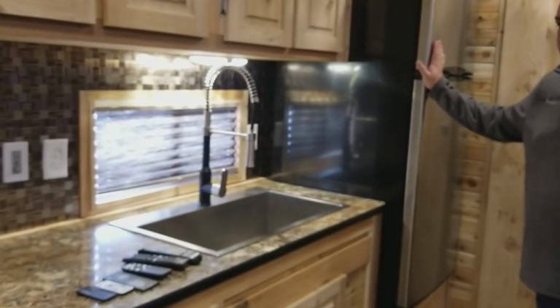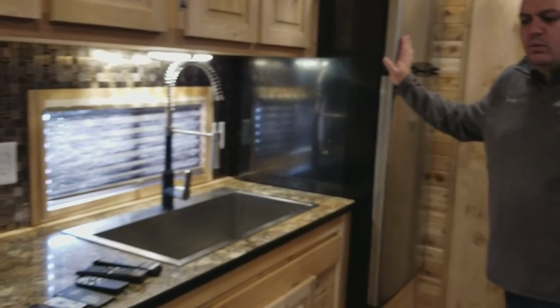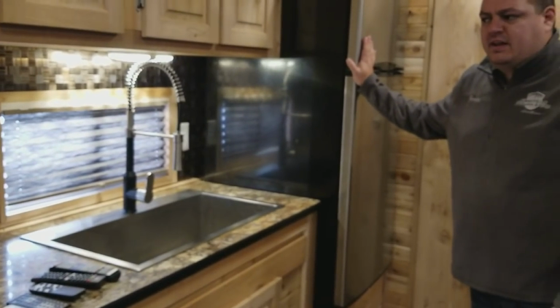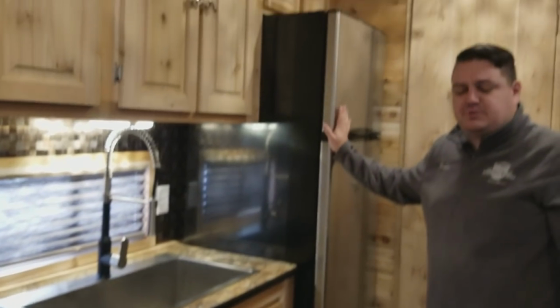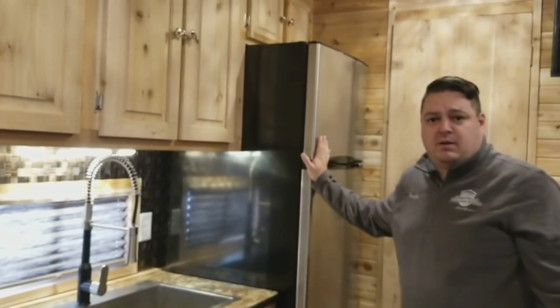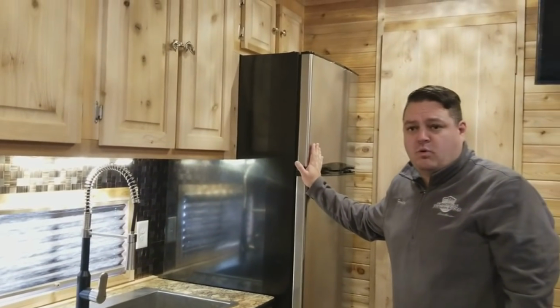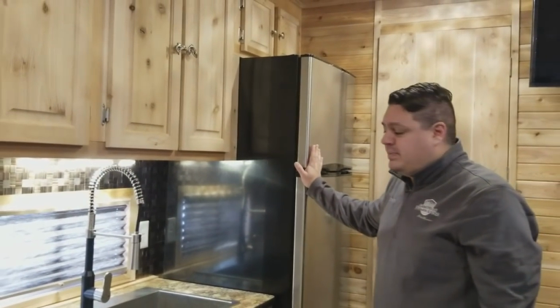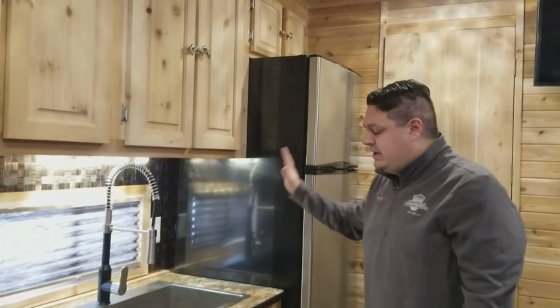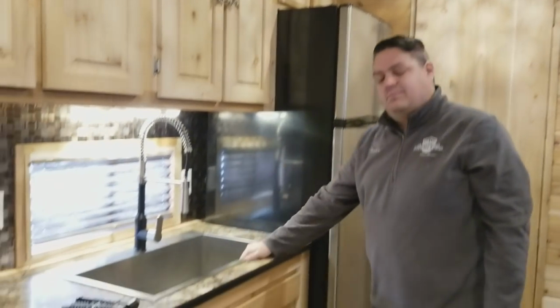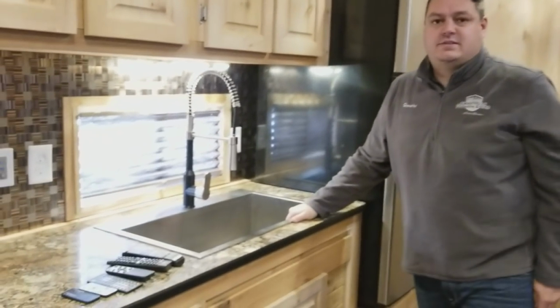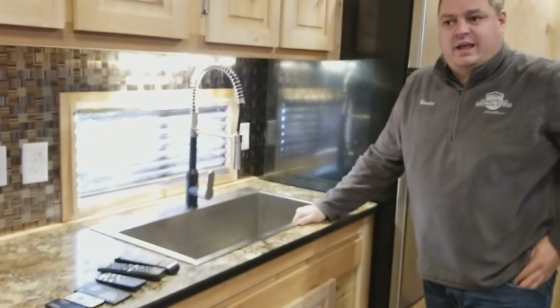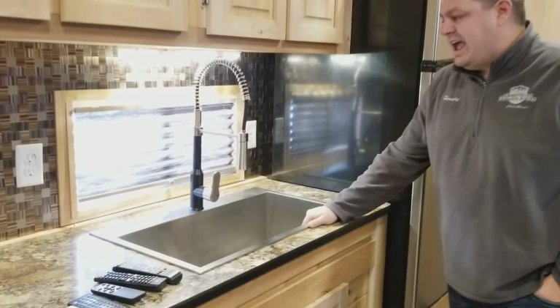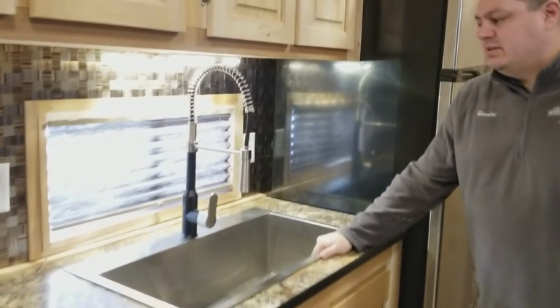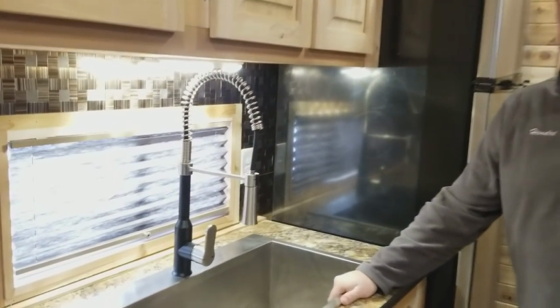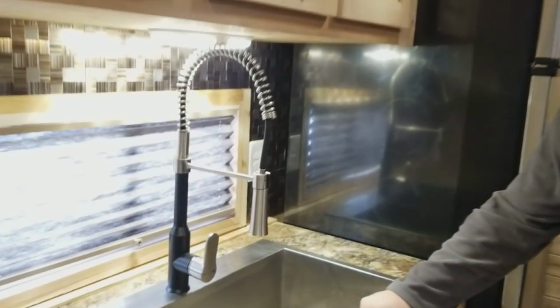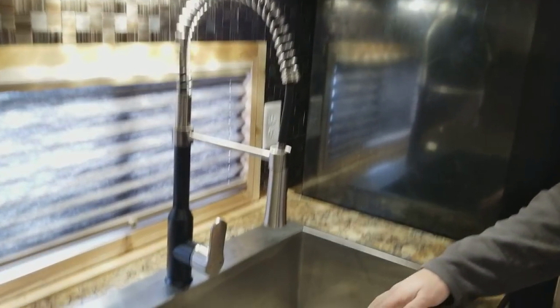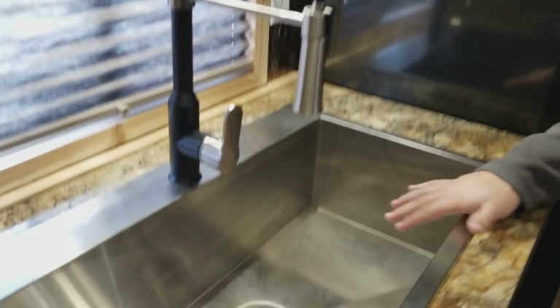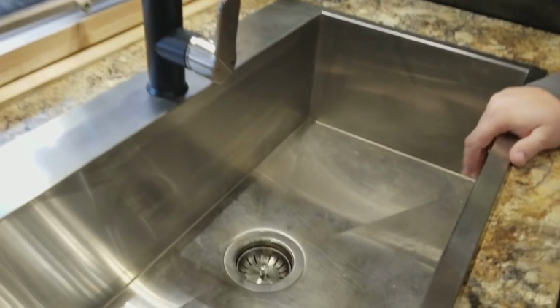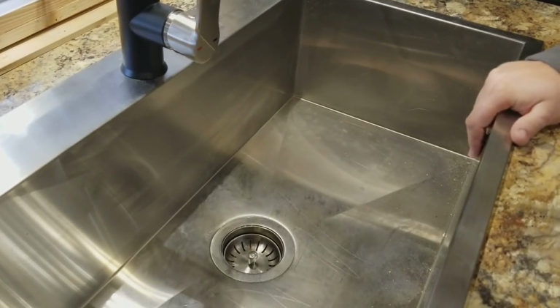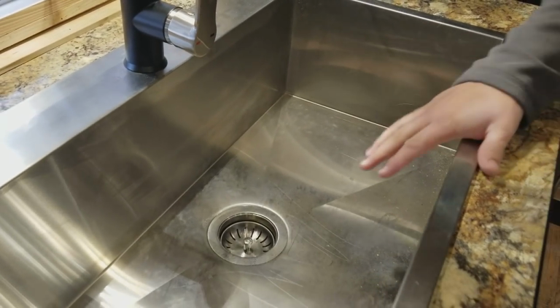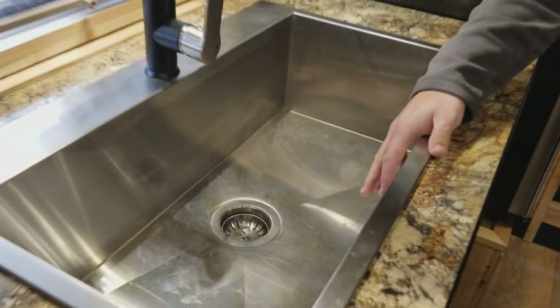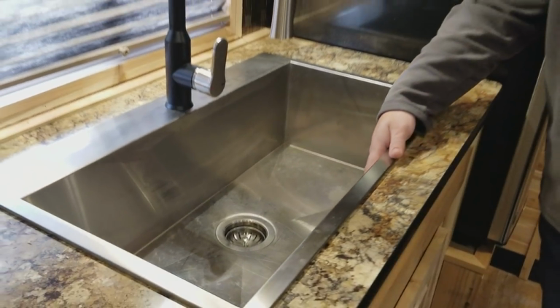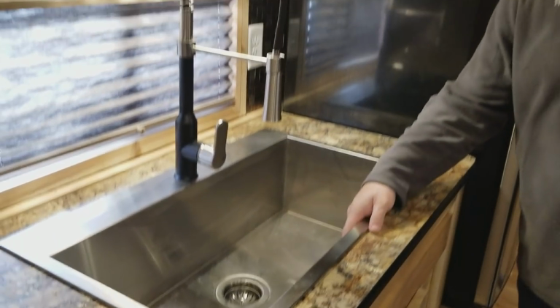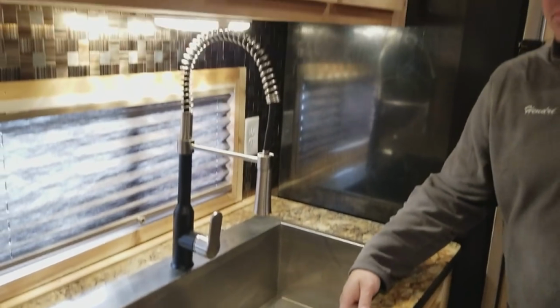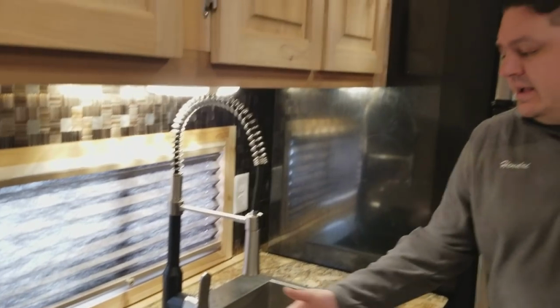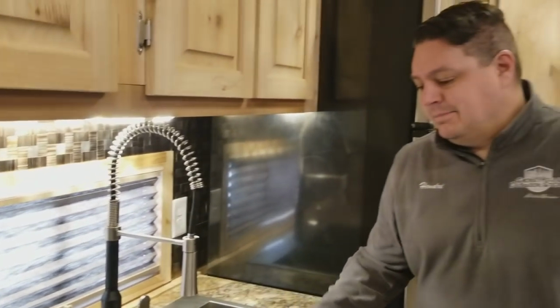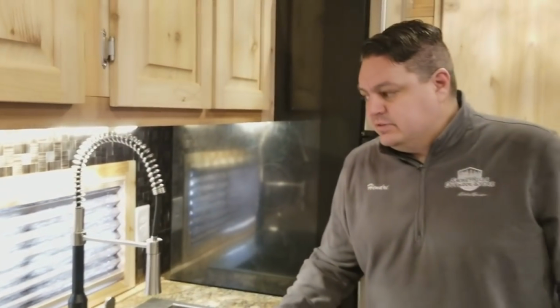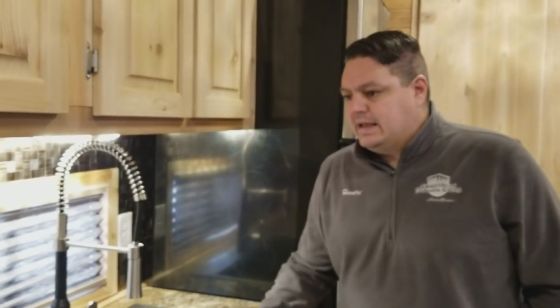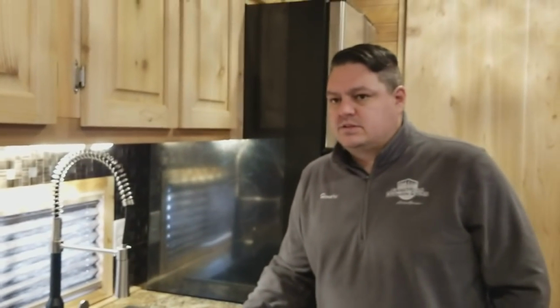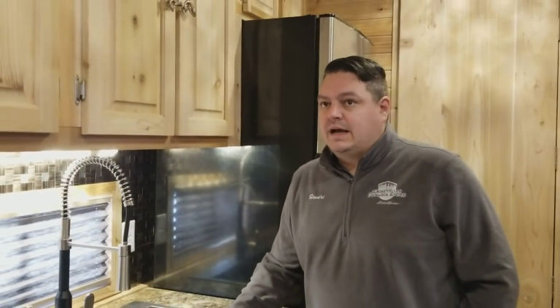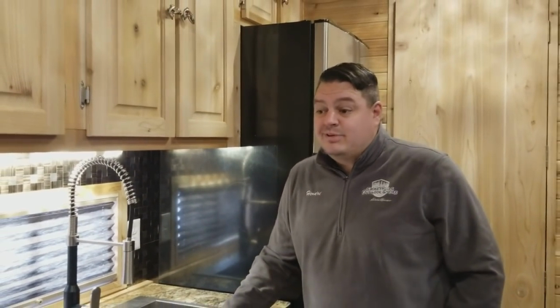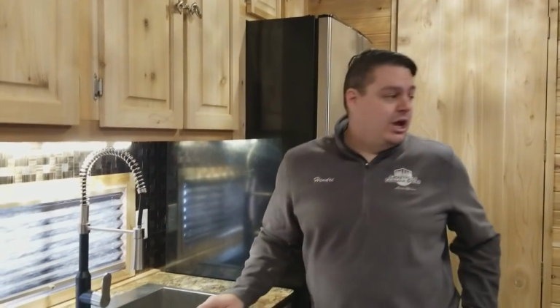Stainless steel 110 fridge, becoming more and more popular. You cannot miss the sink — it's an absolutely beautiful sink. This was not from the factory; it was actually purchased by the customer. I do think it looks pretty good.